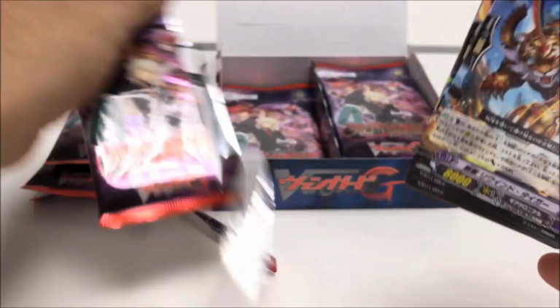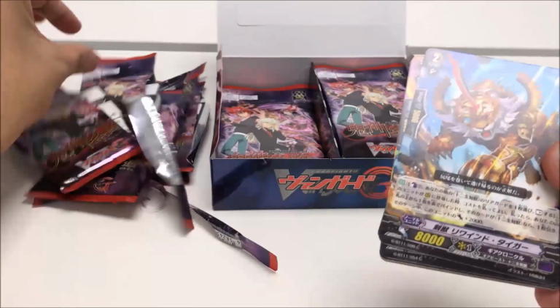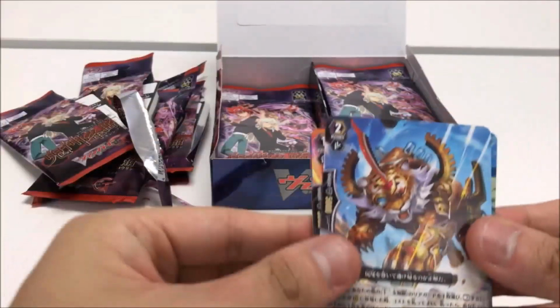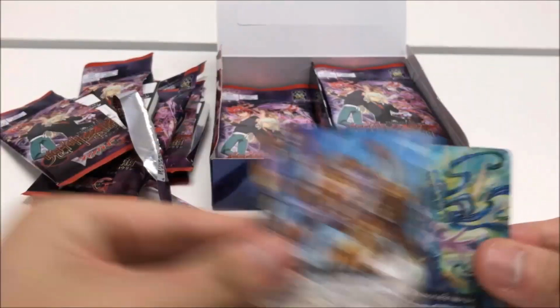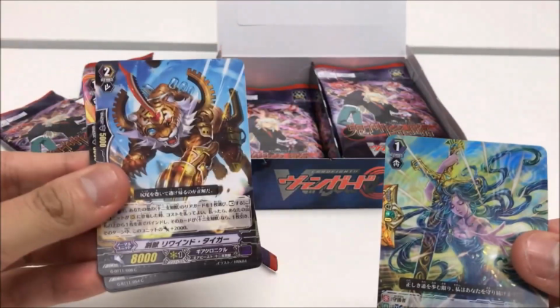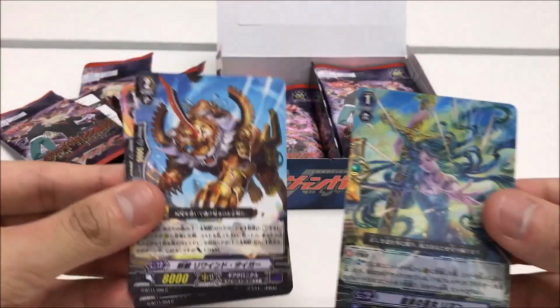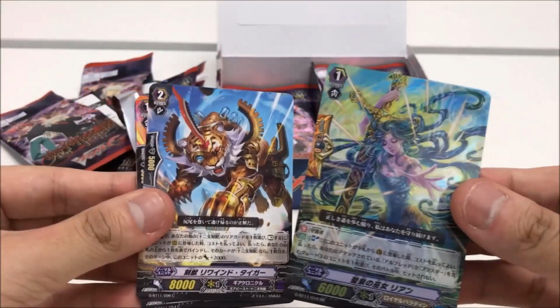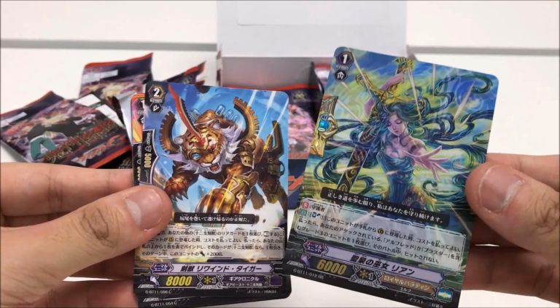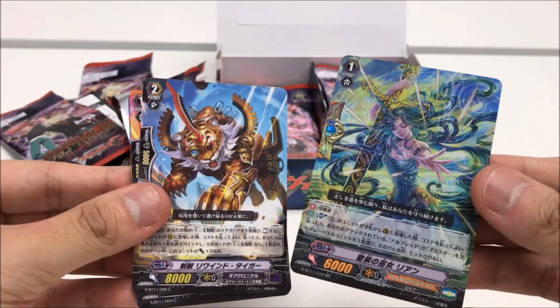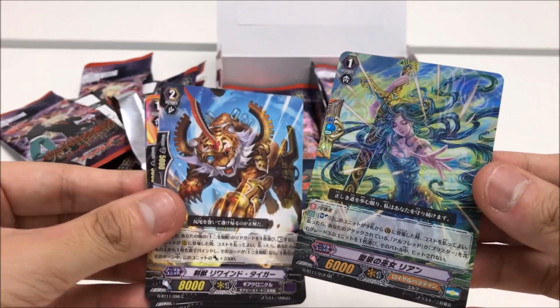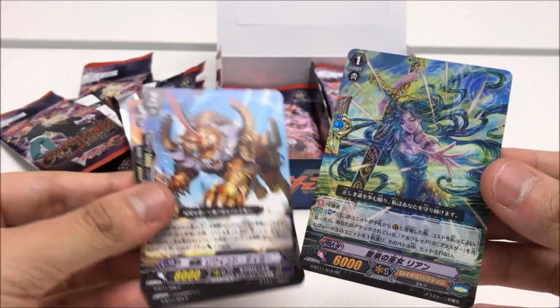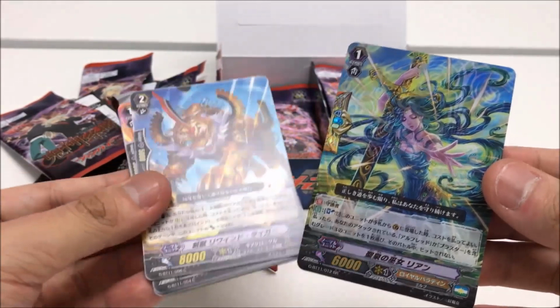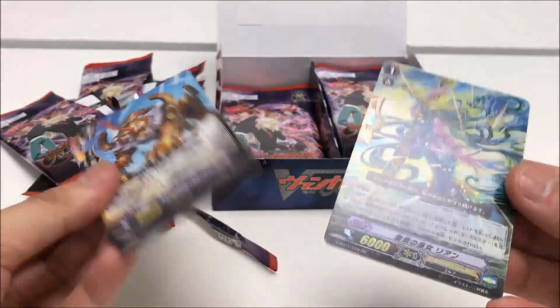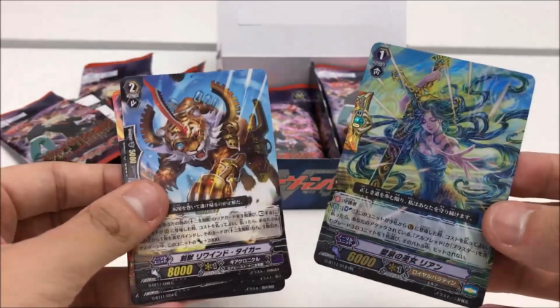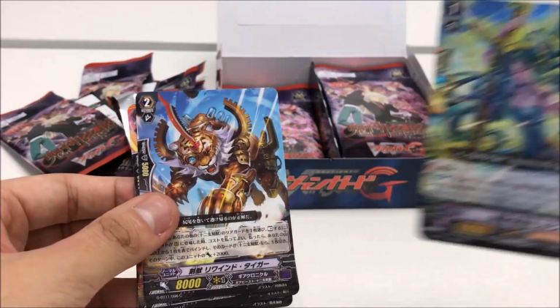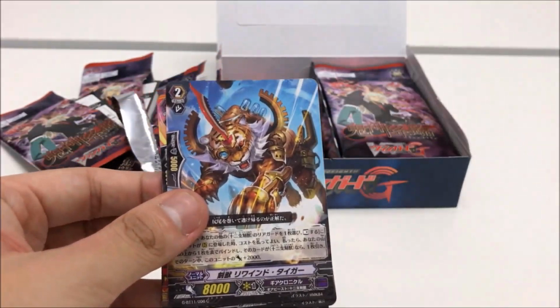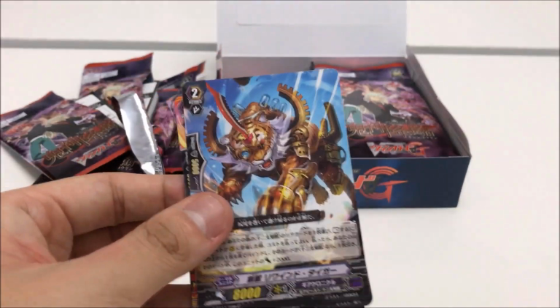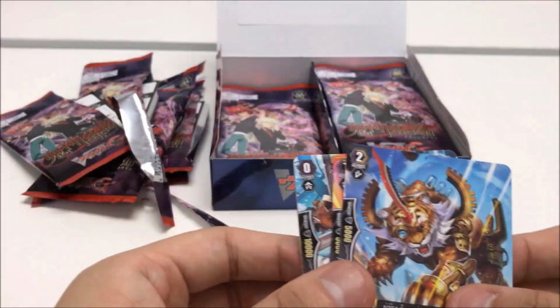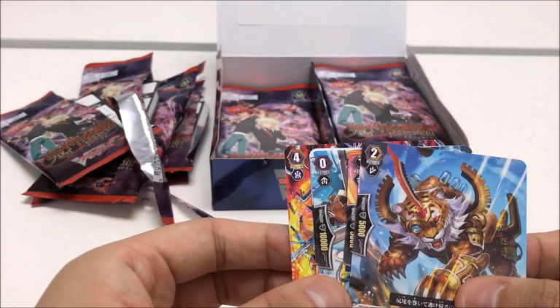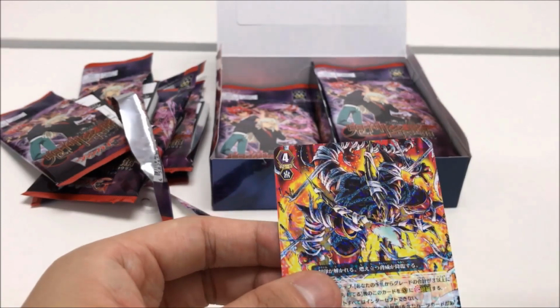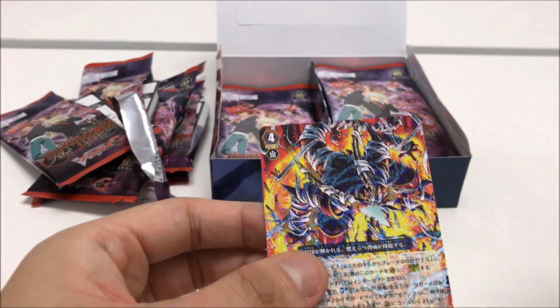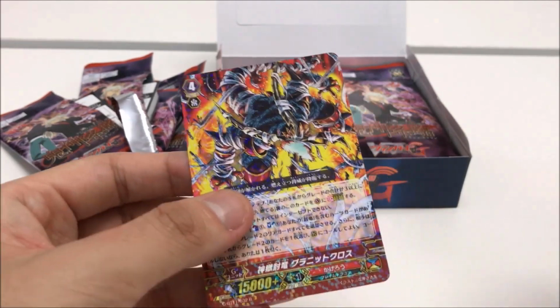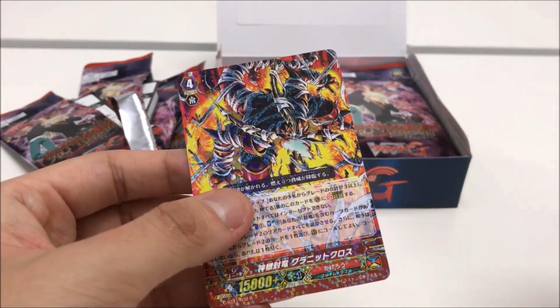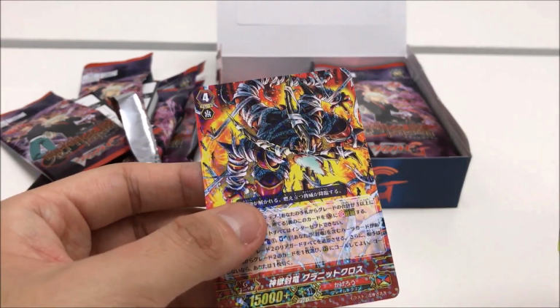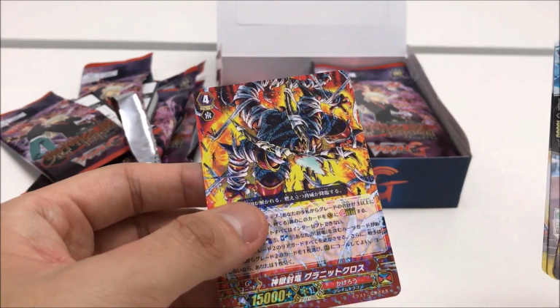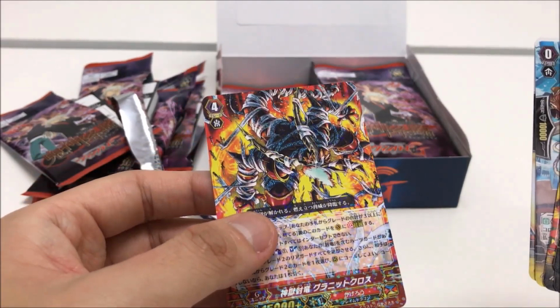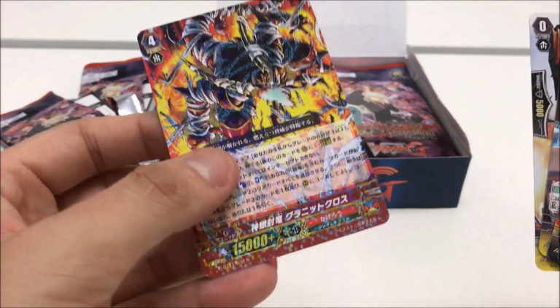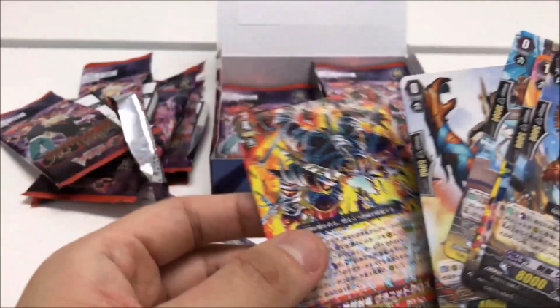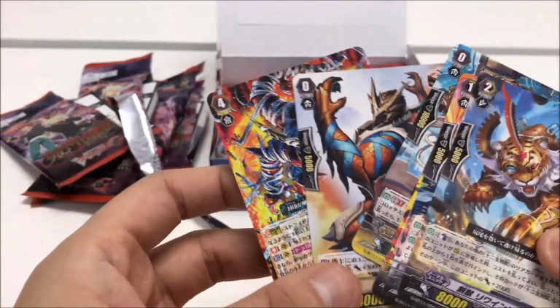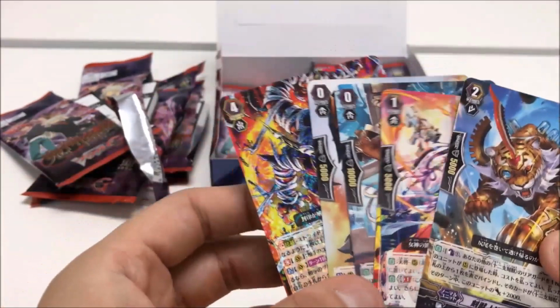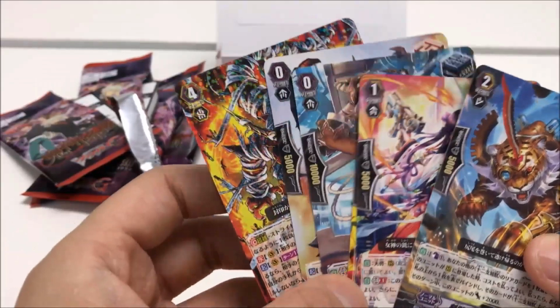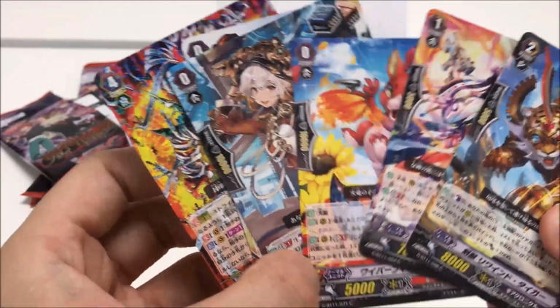It's a foil! It is Lien, the new G-Guard. No discard needed. And Green Knight Cross, the Sealed Dragon Strike — a very powerful card for Sealed Dragon fans.